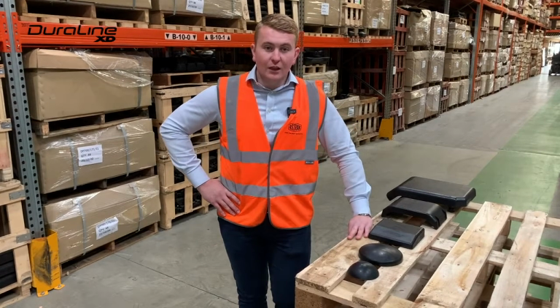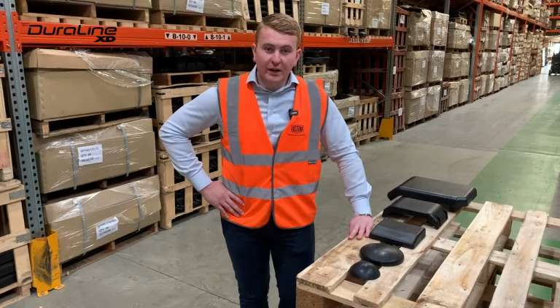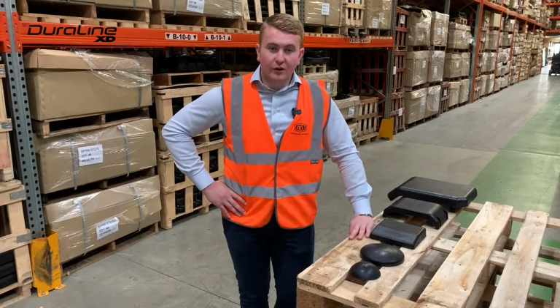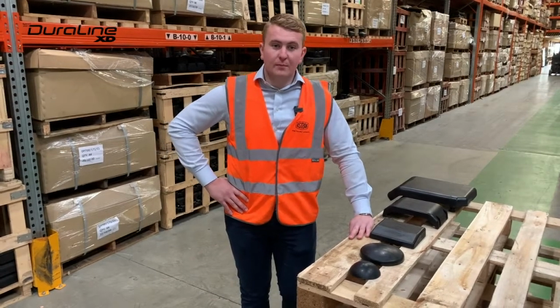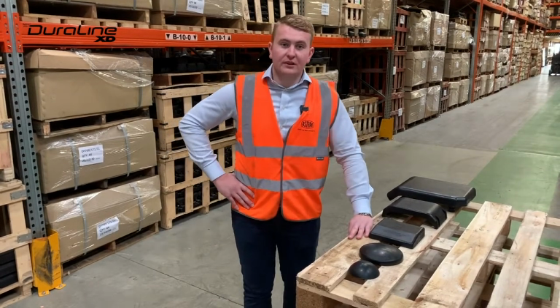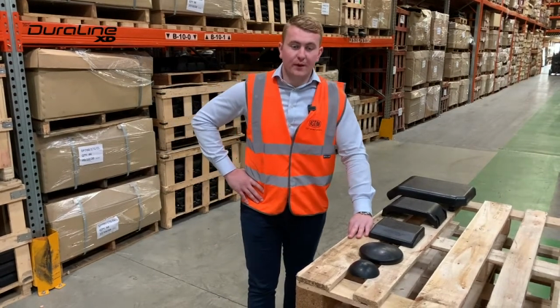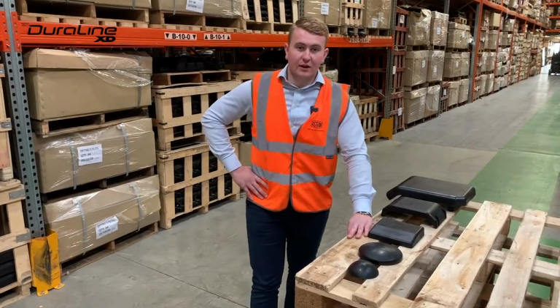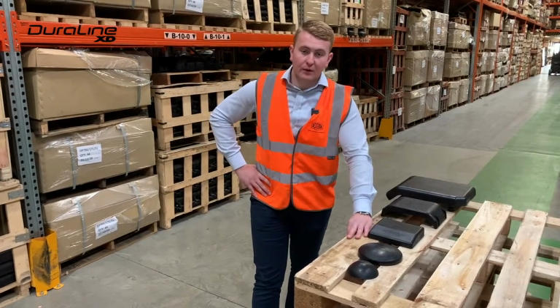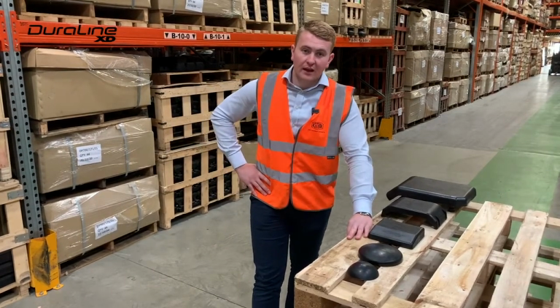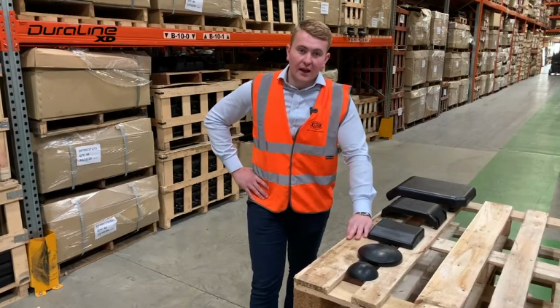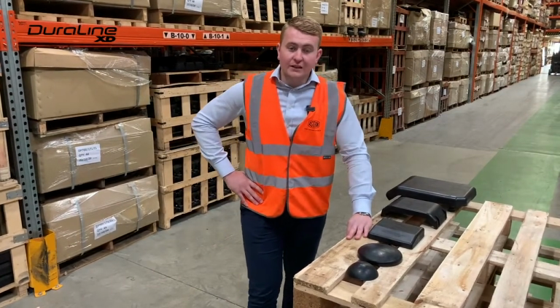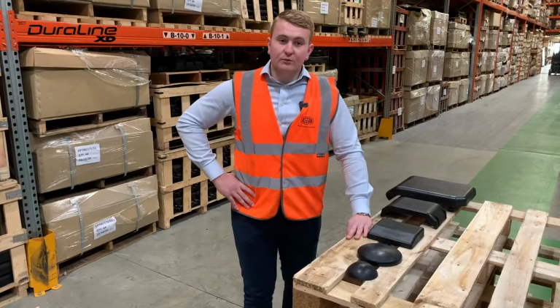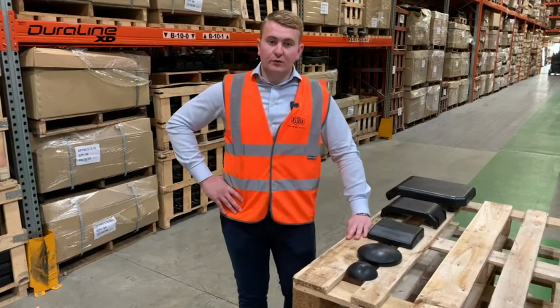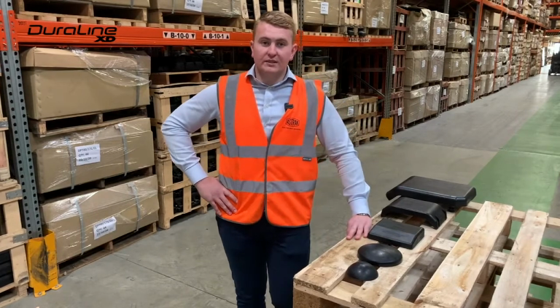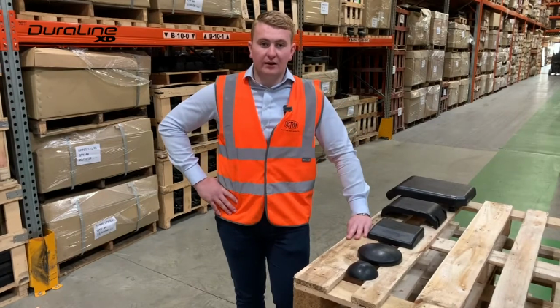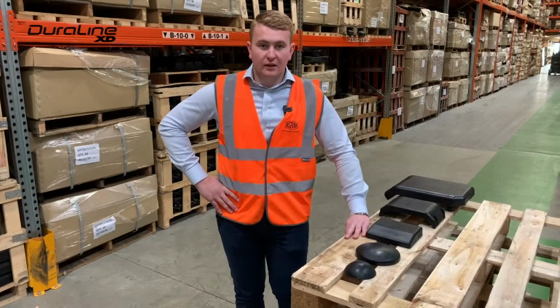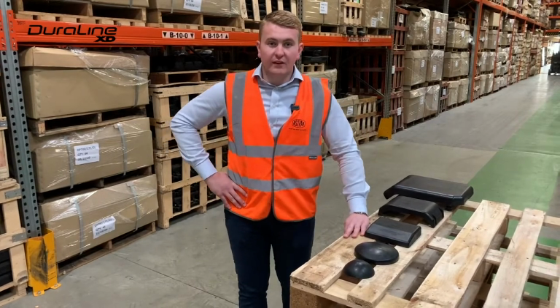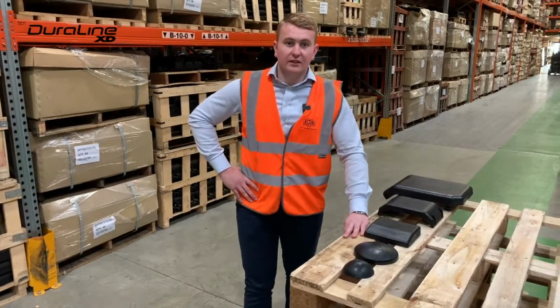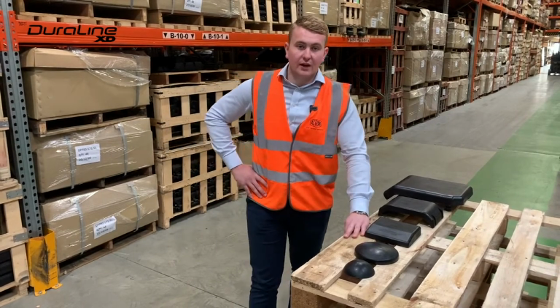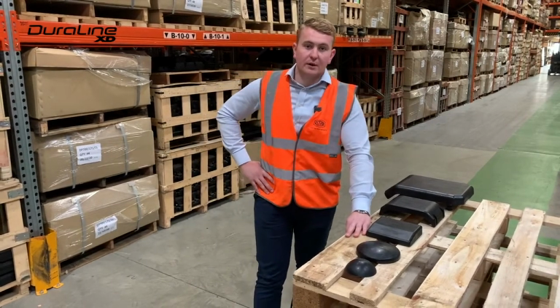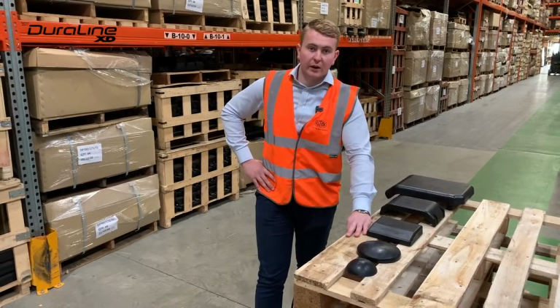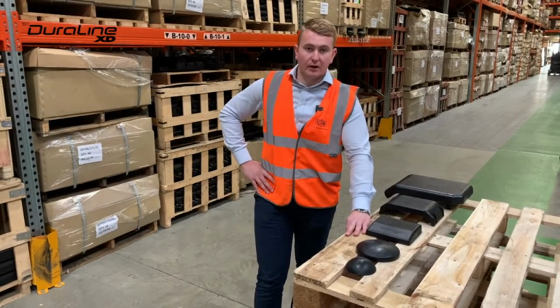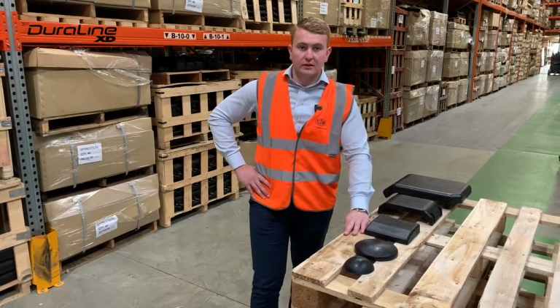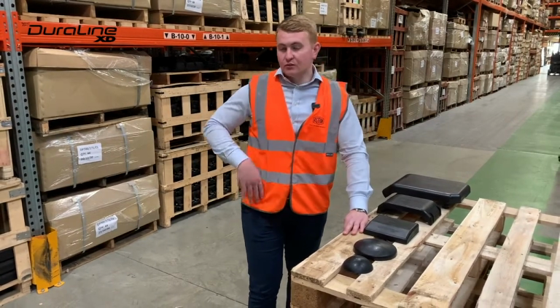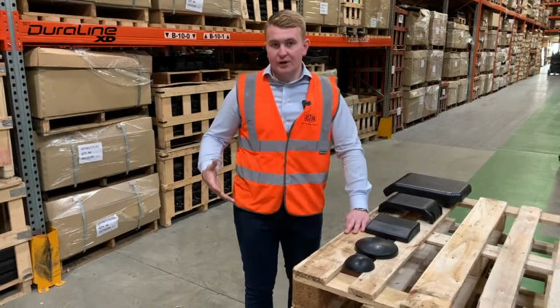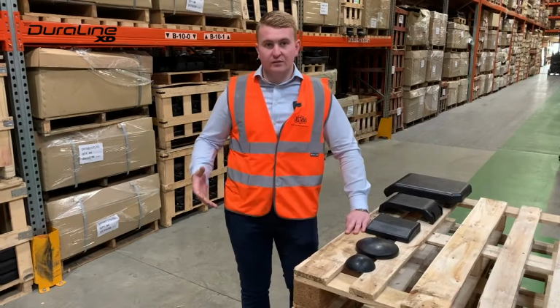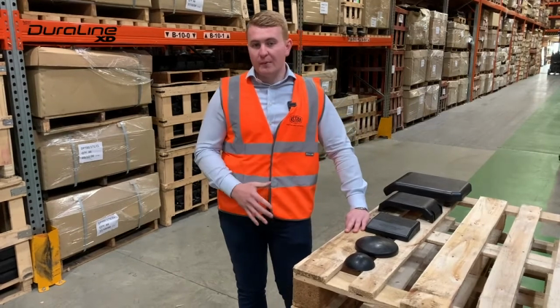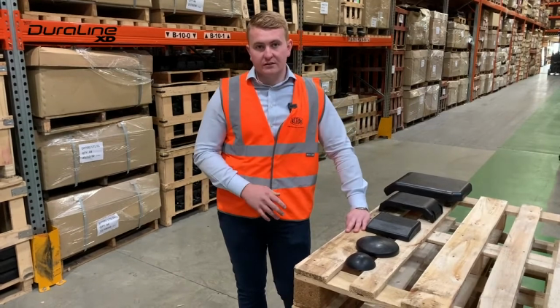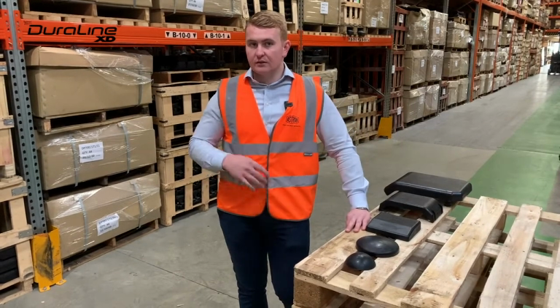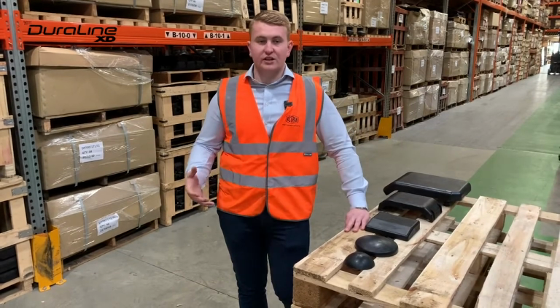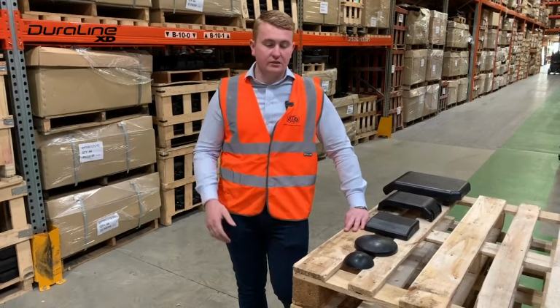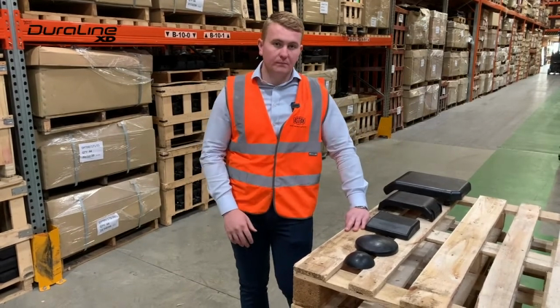Hello everybody, it's Greg Patterson here from the Aztrak Group. Aztrak is one of Europe's leading suppliers of excavator undercarriage parts and wearing parts, so rubber tracks, rubber pads, track chains and so on.